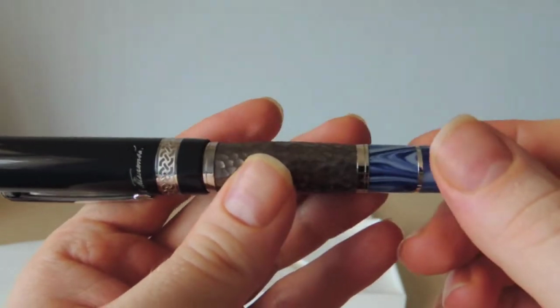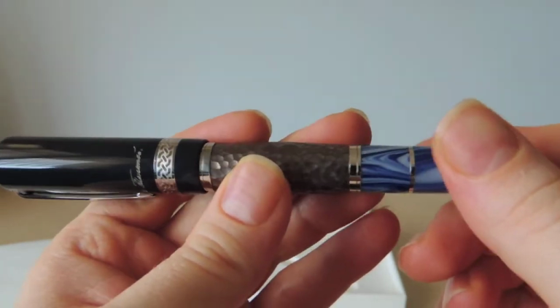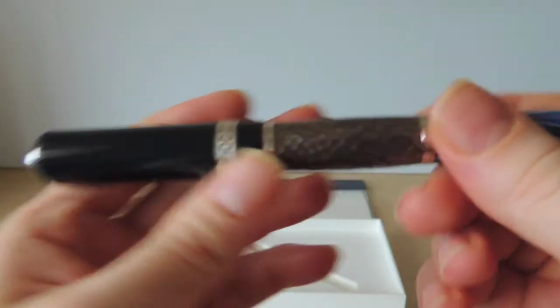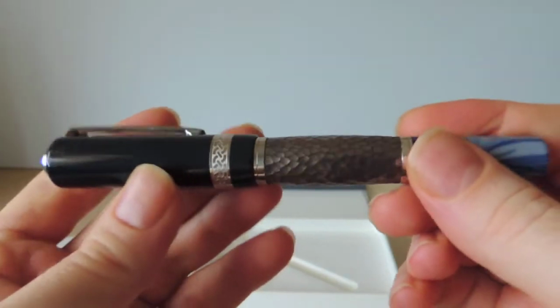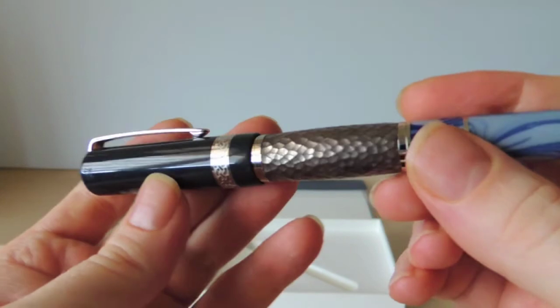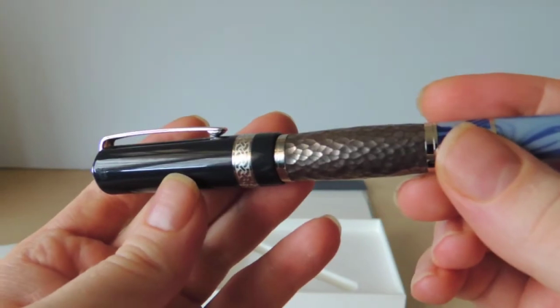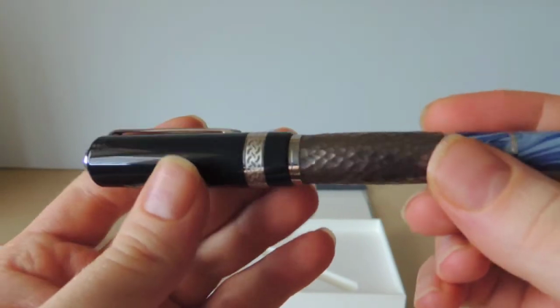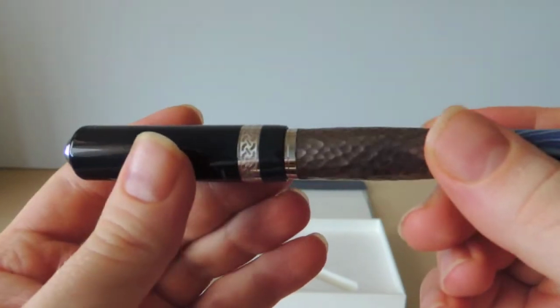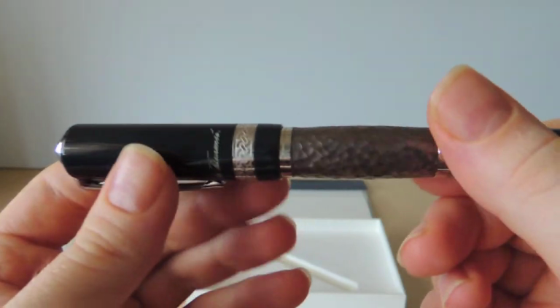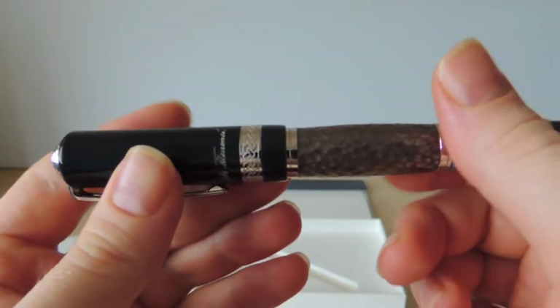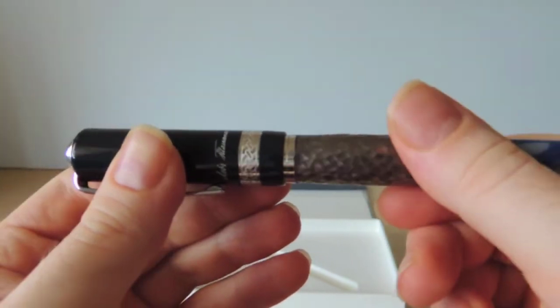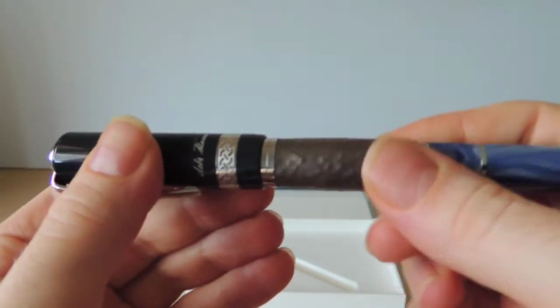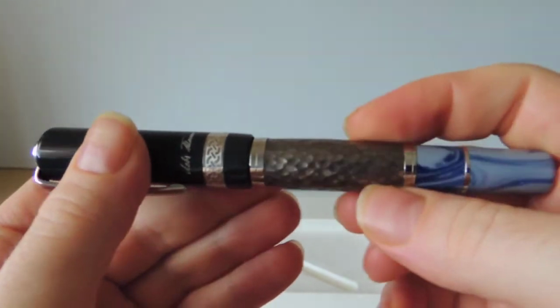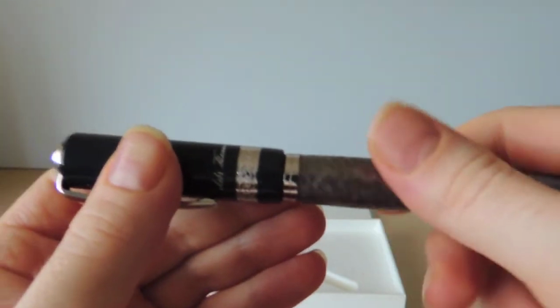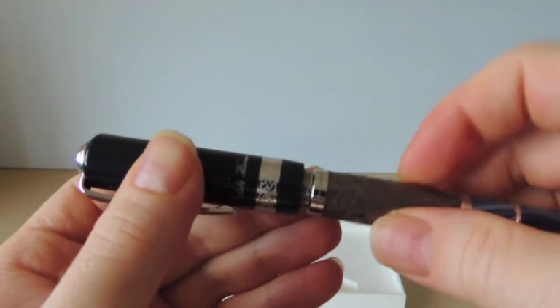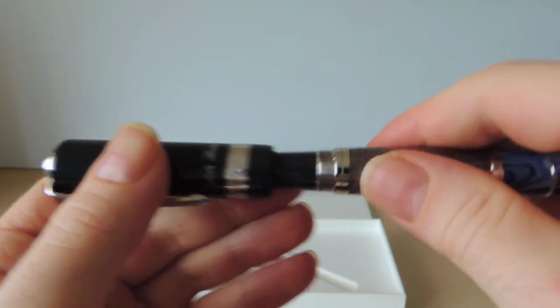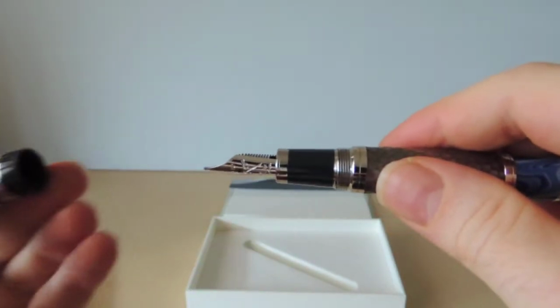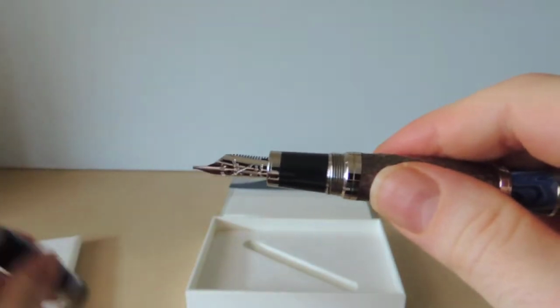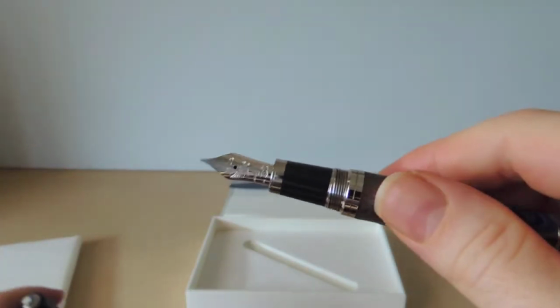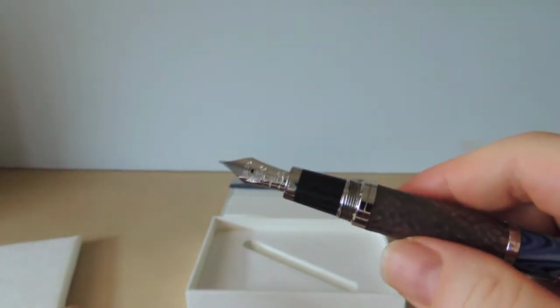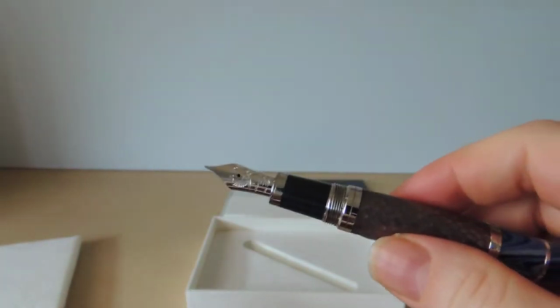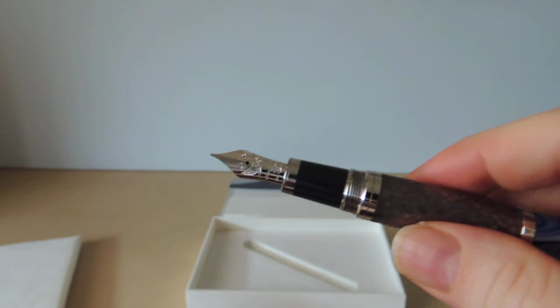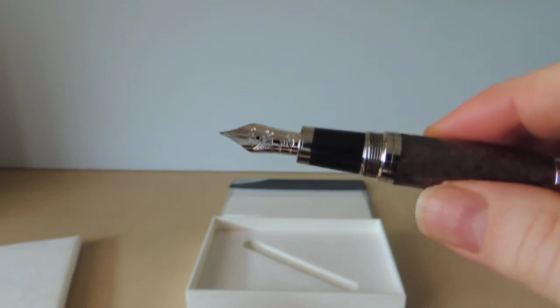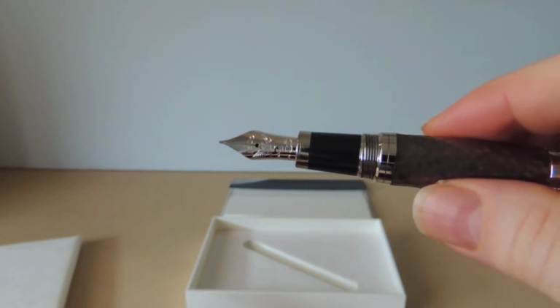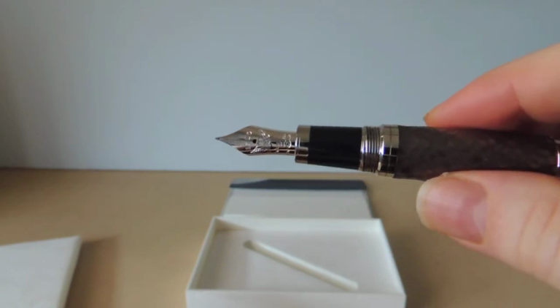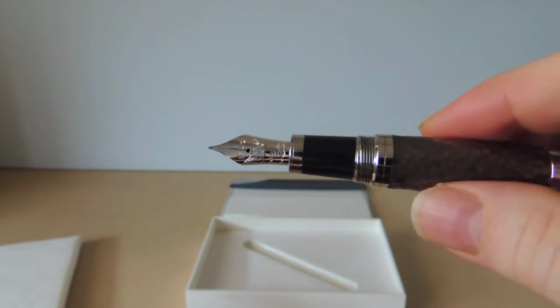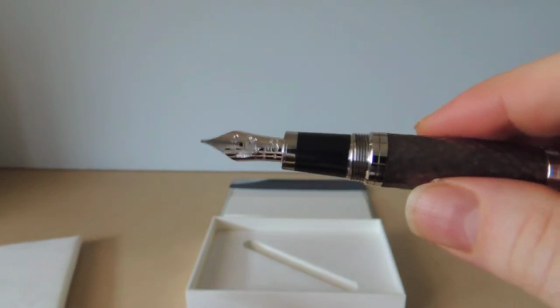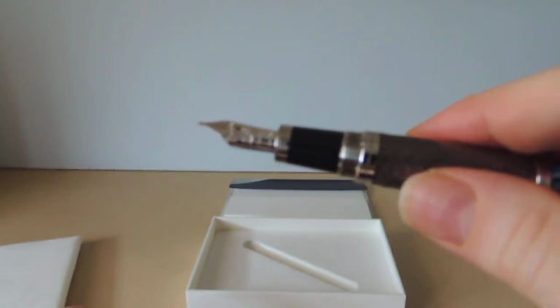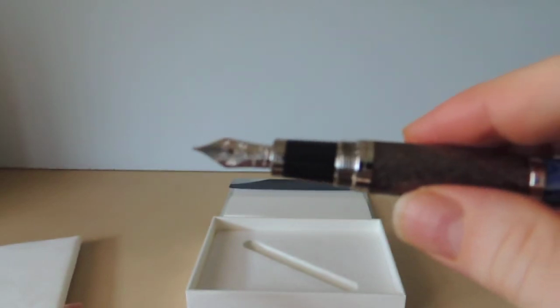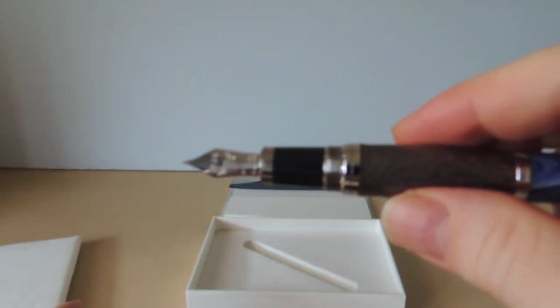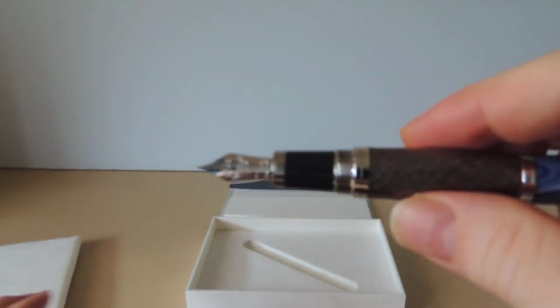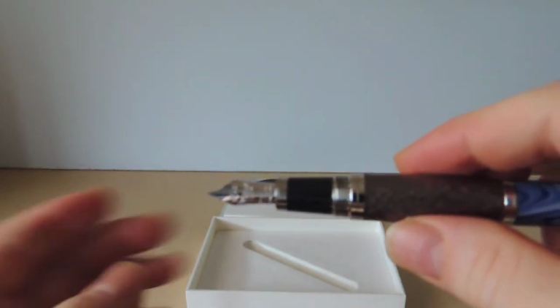Otherwise, I've never had a problem with the ink flow. Never had a problem refilling it or flushing it. Changing inks — switched from blue, black, and red — no problem.